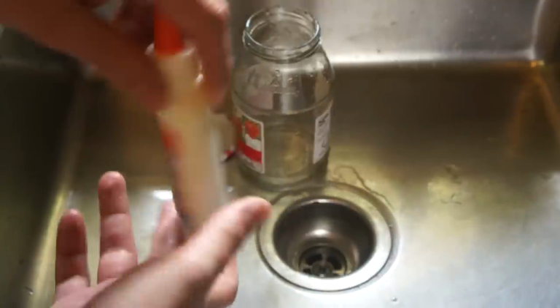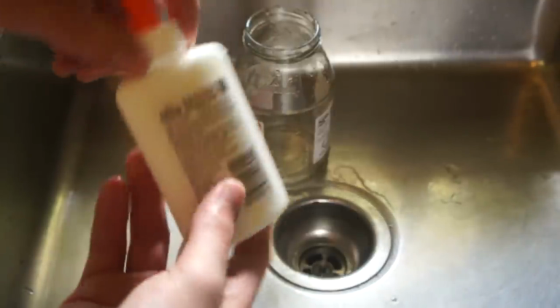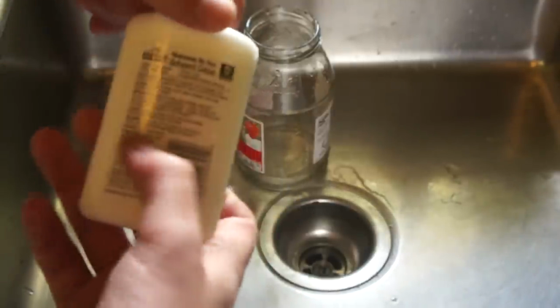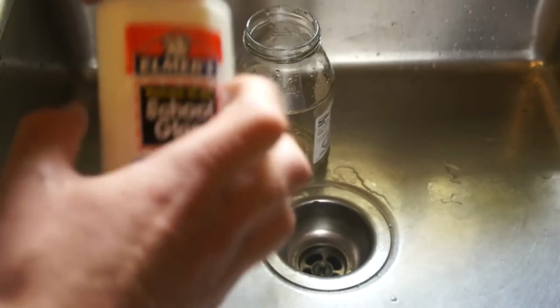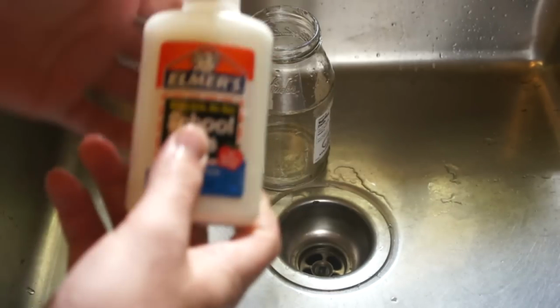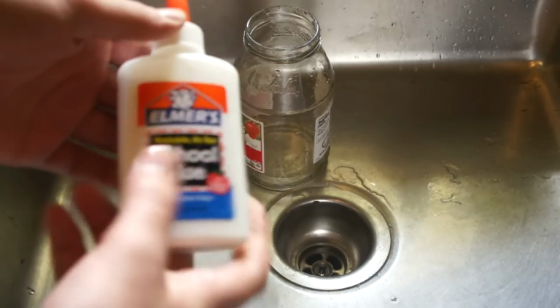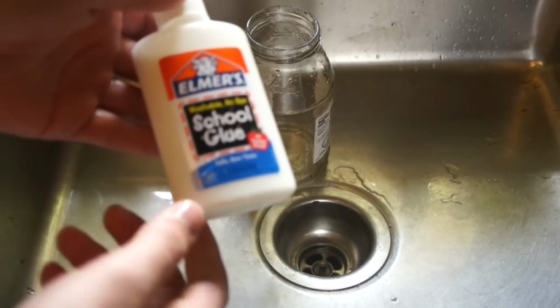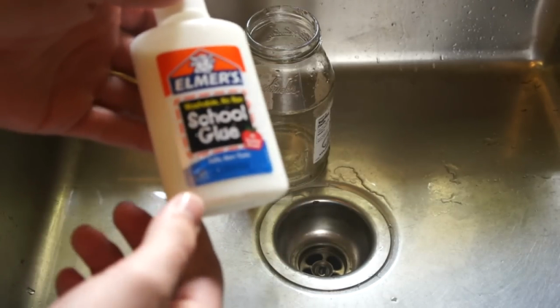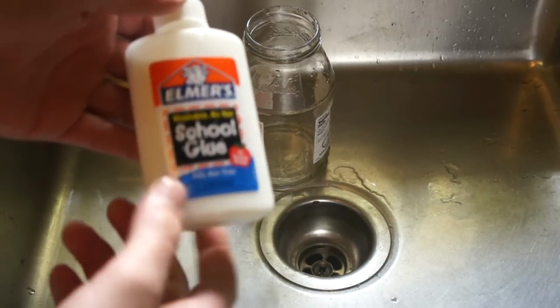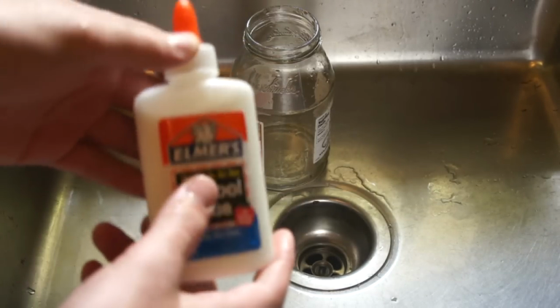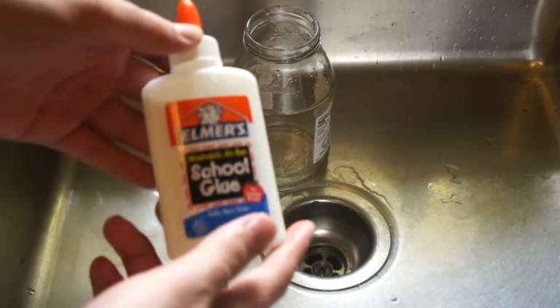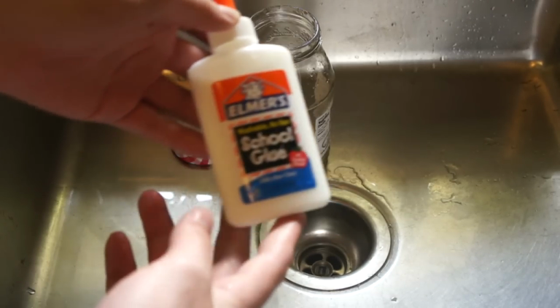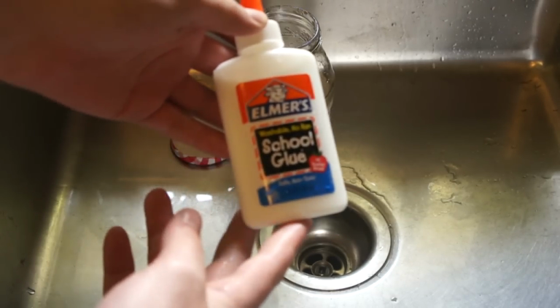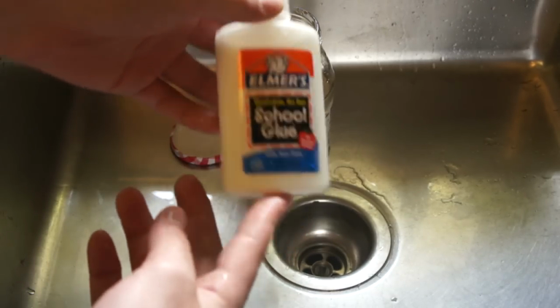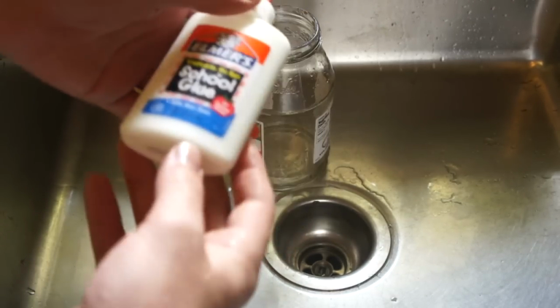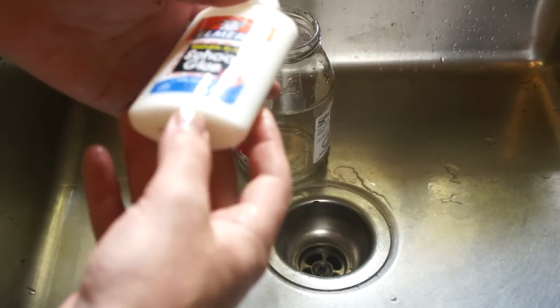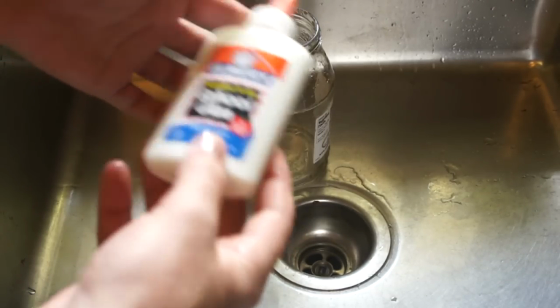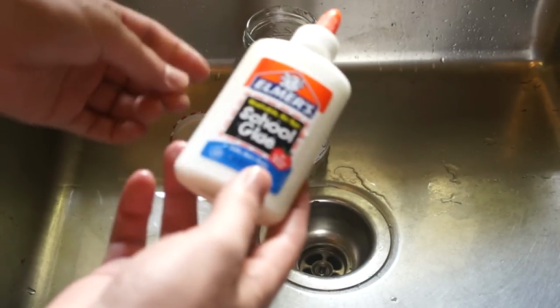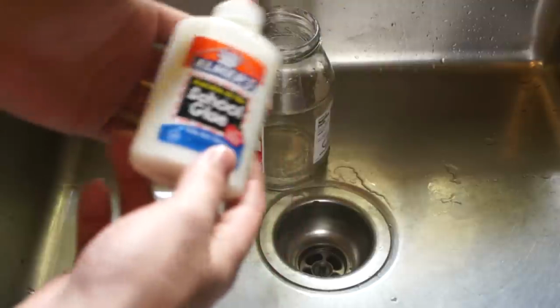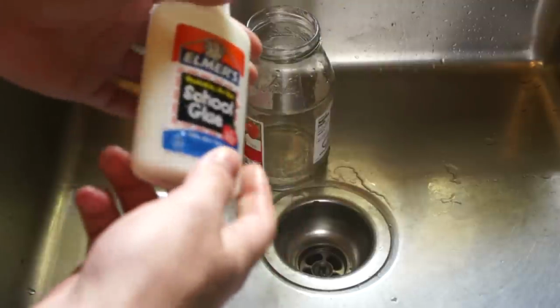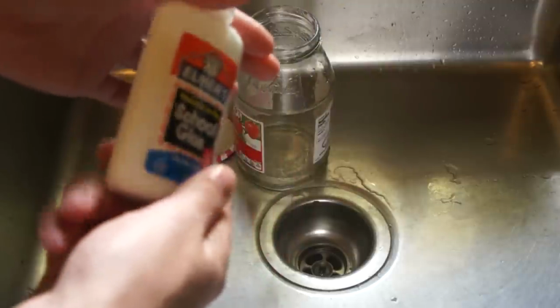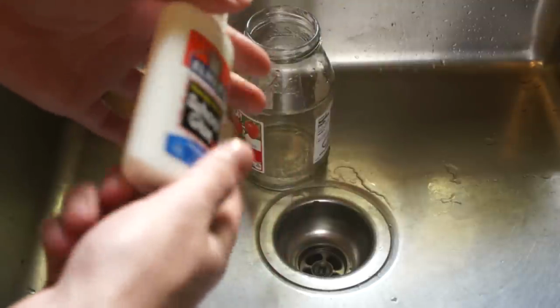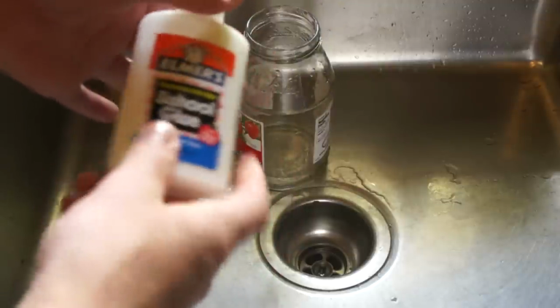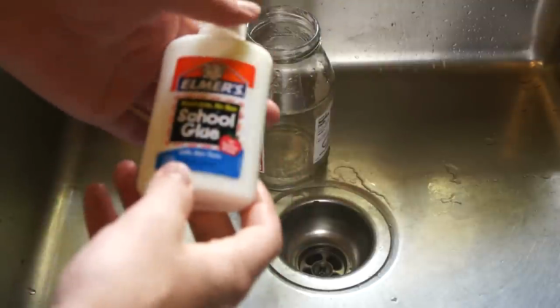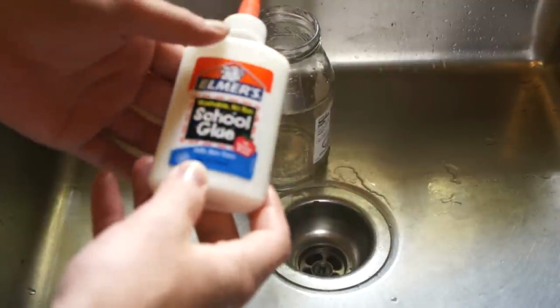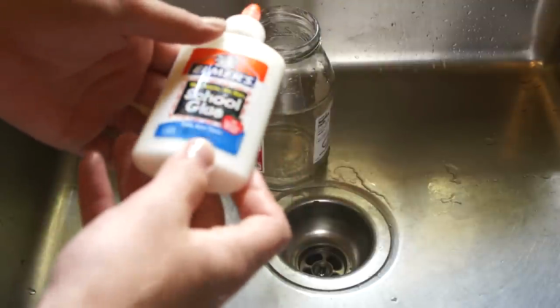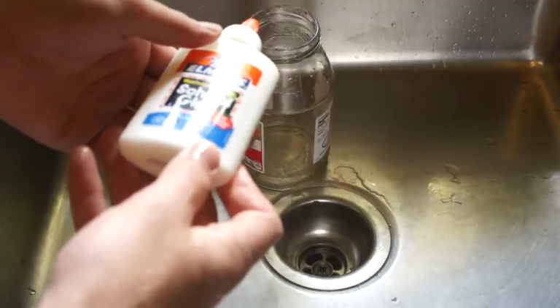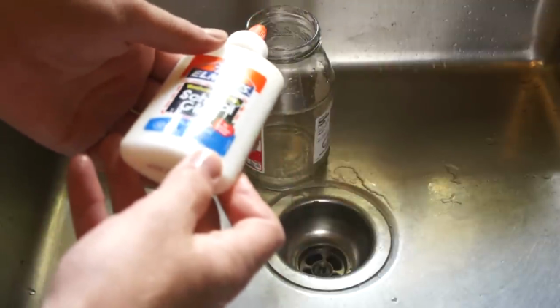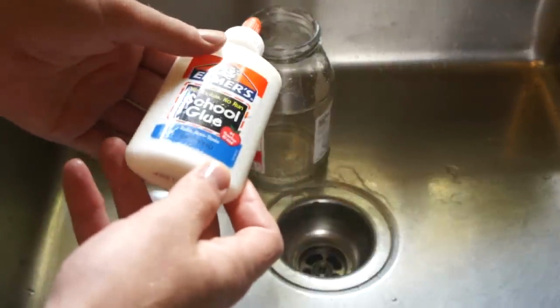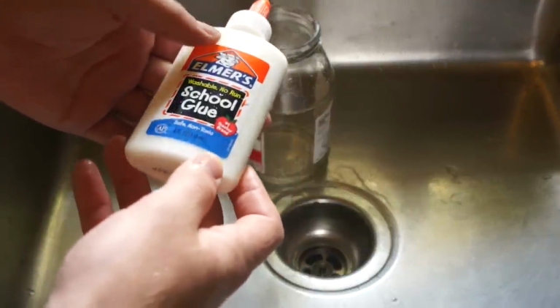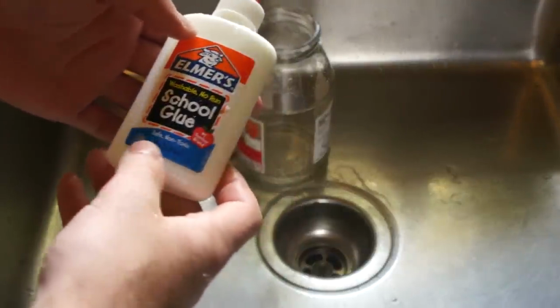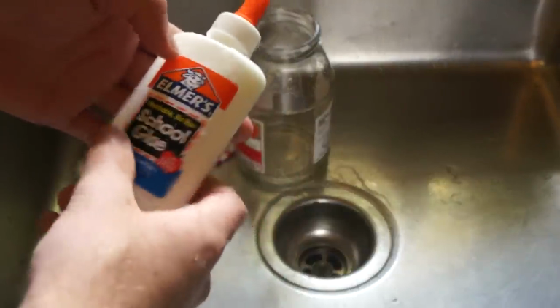The second thing needed is a glass jar, which needs to be at least six times the volume of the glue, unless you intend to scale this down into a smaller batch. The third thing needed is warm water, and the fourth thing needed is a paintbrush or paper towel for applying the solution.